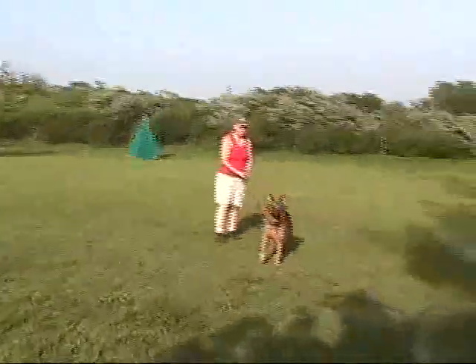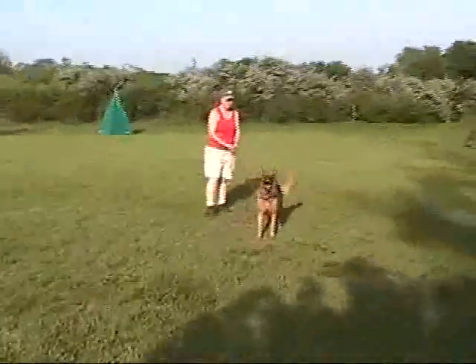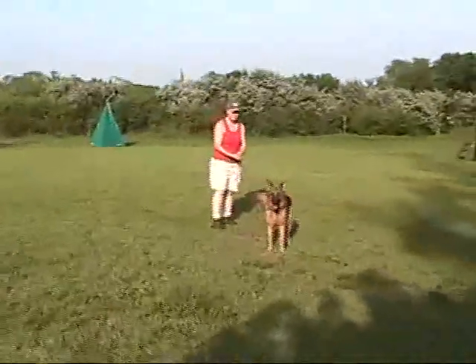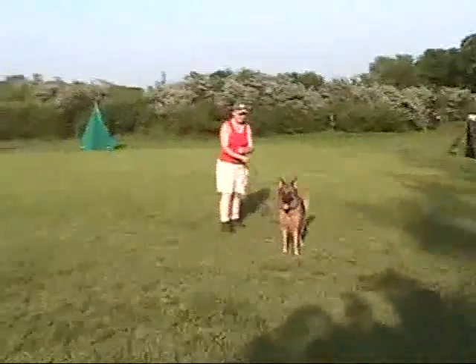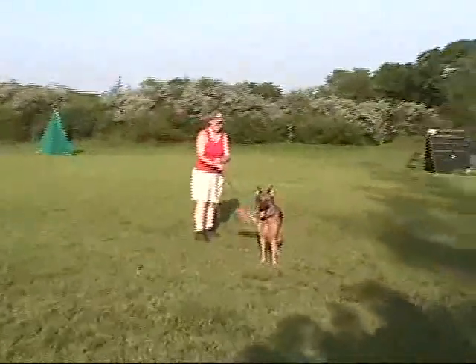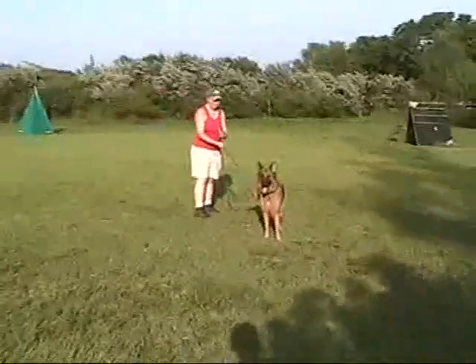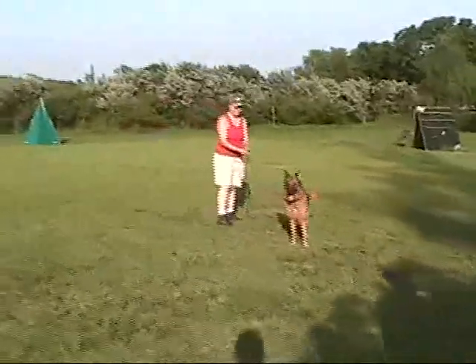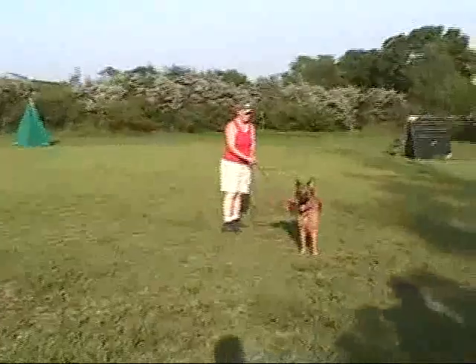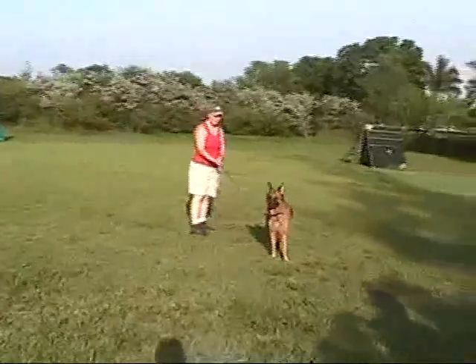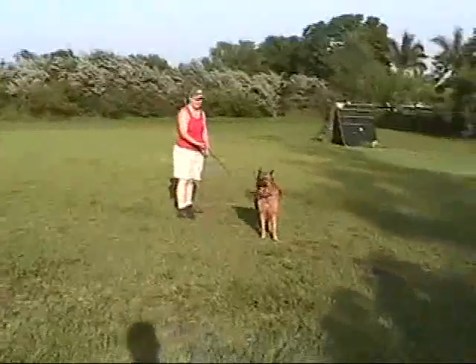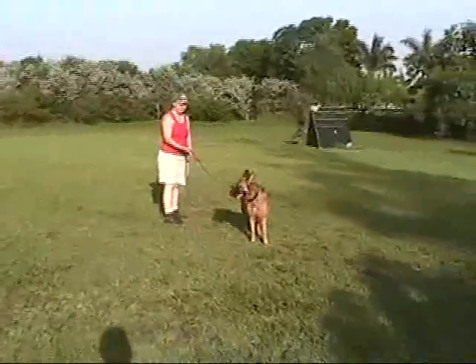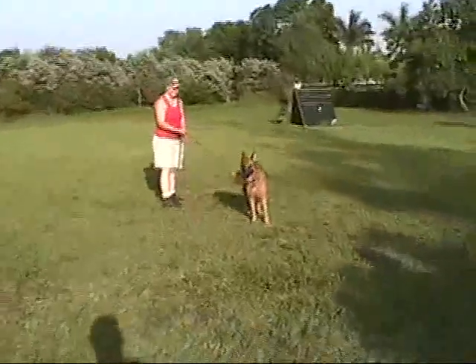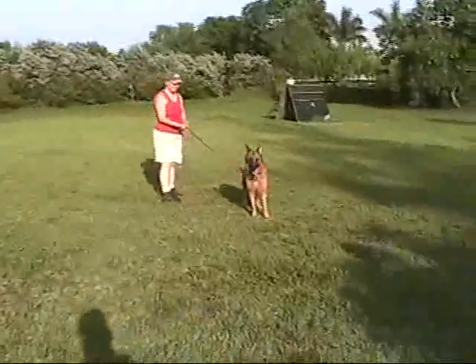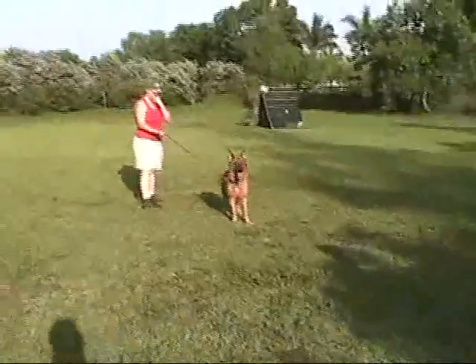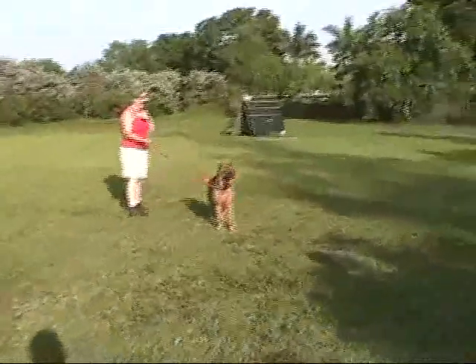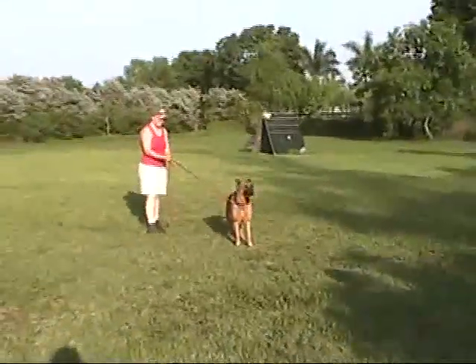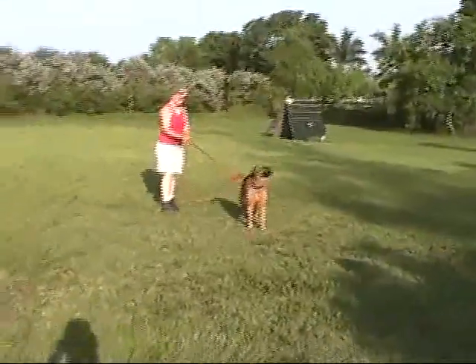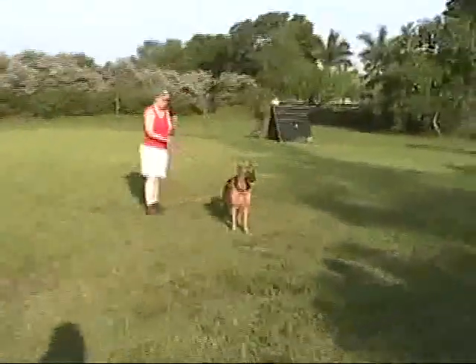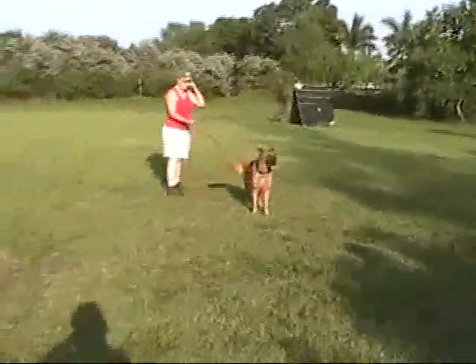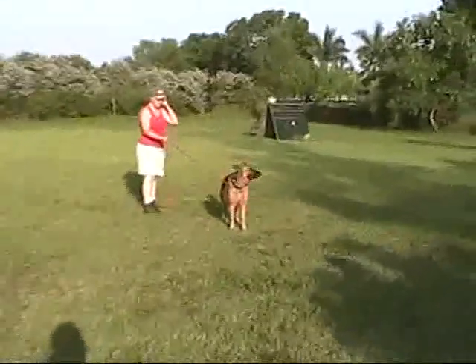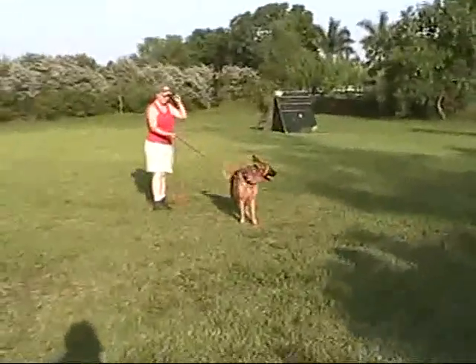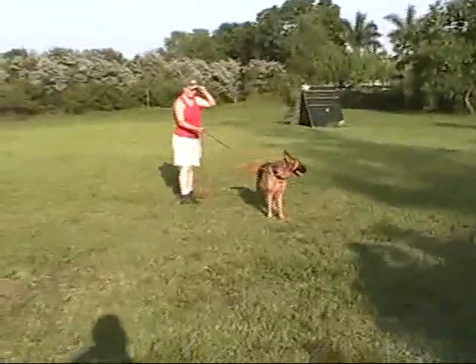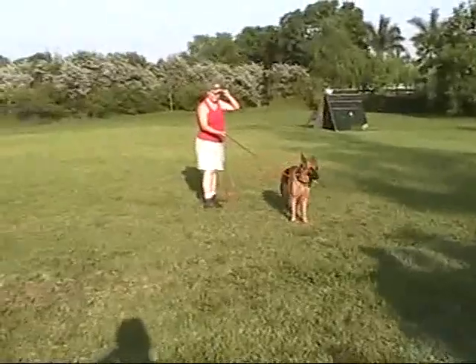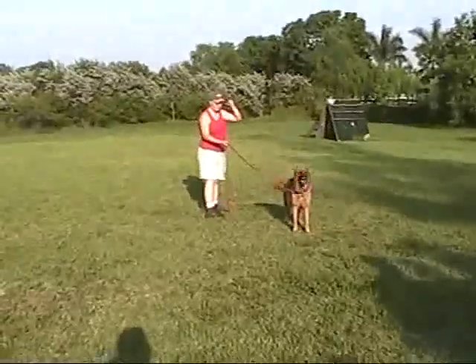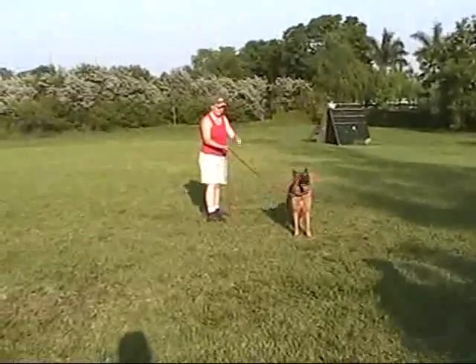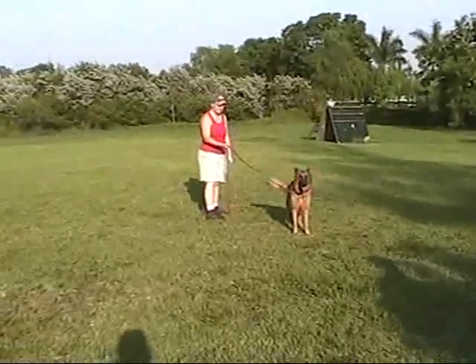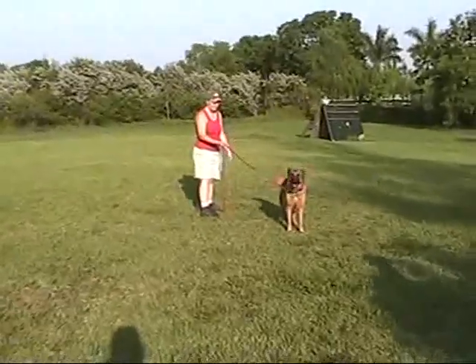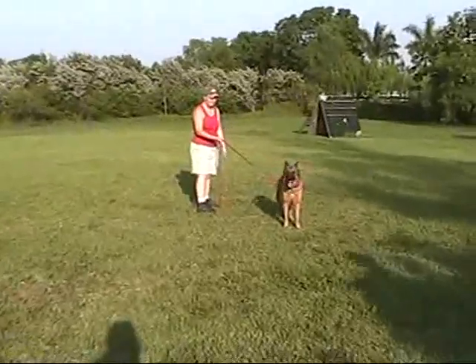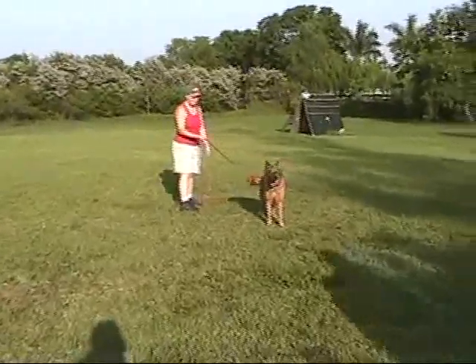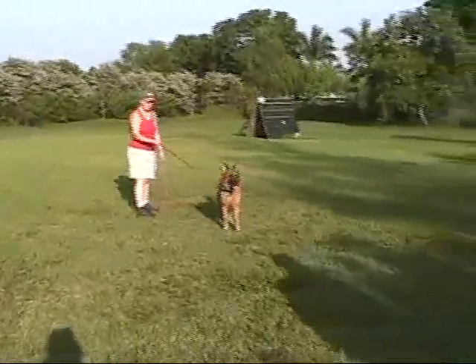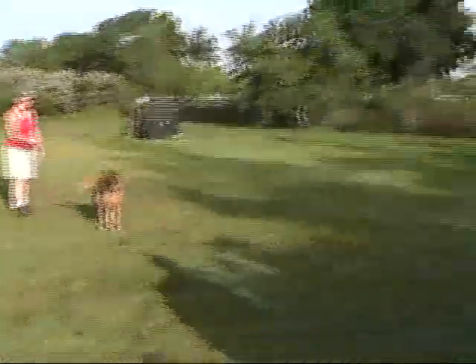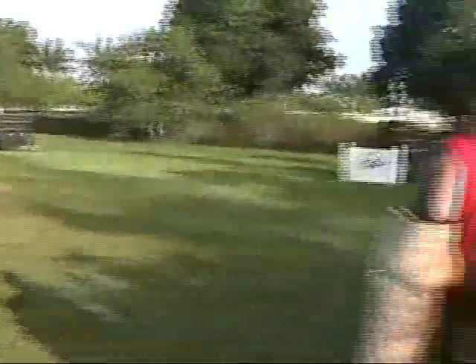She's a little — wants to go toward the hand some. So what you can do is, be ready for this. When he gets ready to give her a bite, he's gonna give it to her, fake it, and make her miss it.